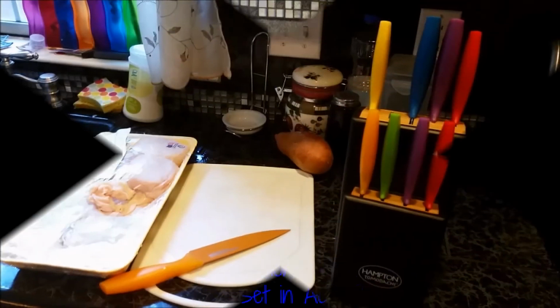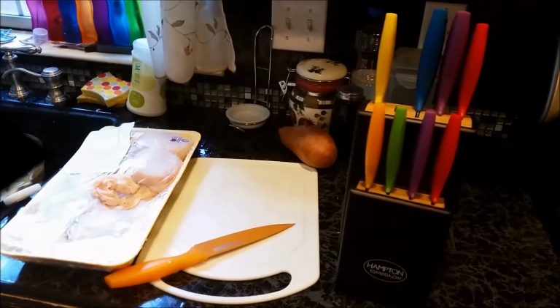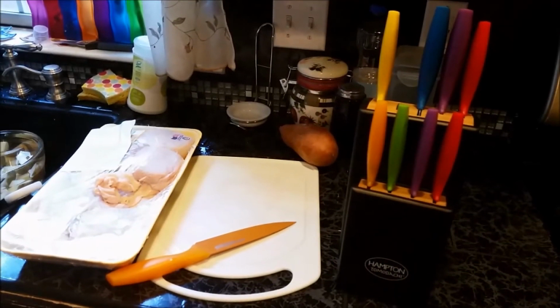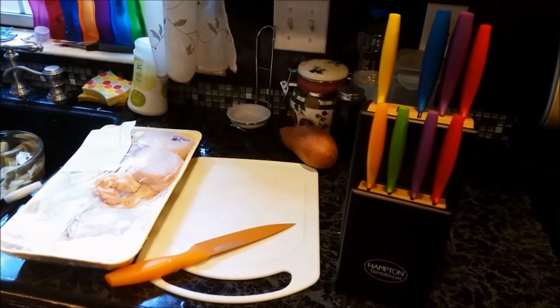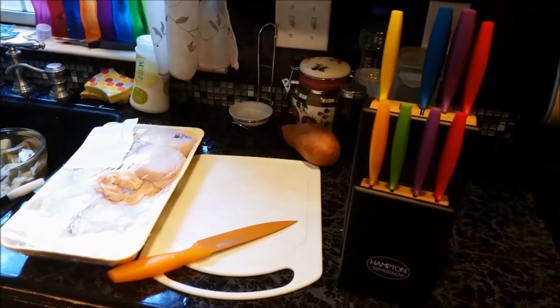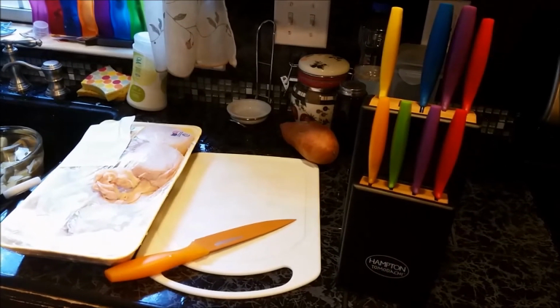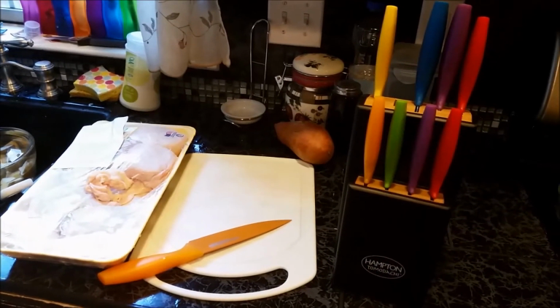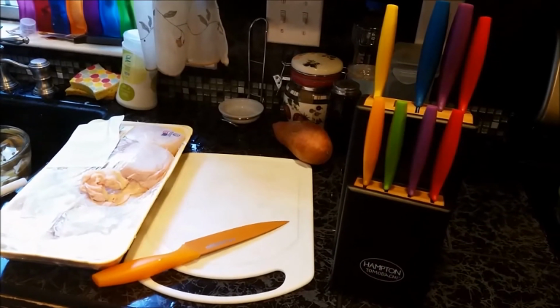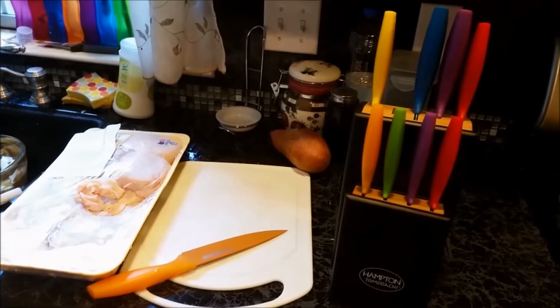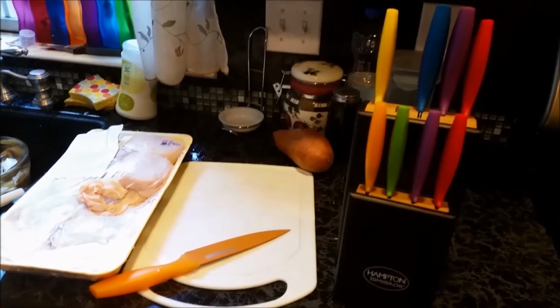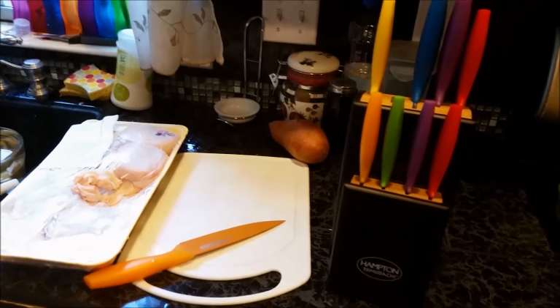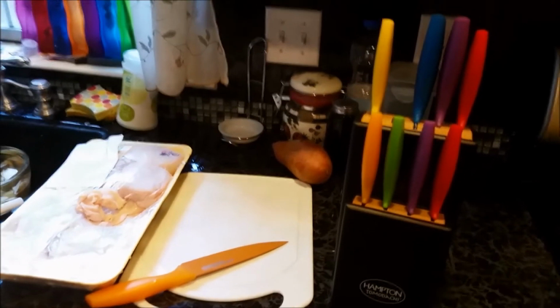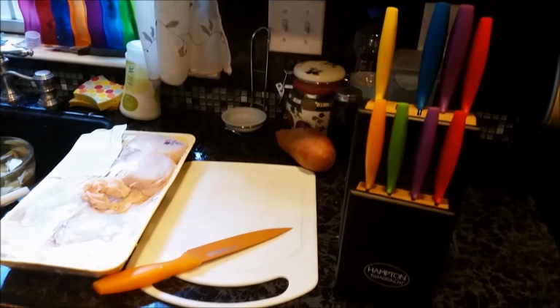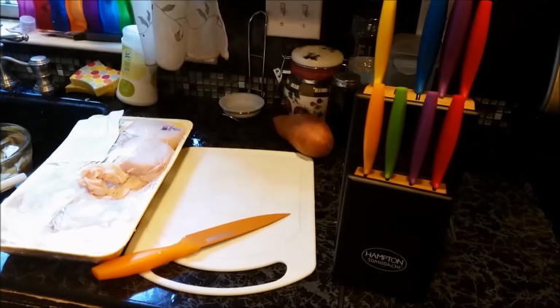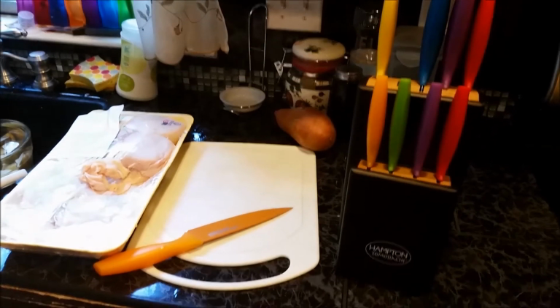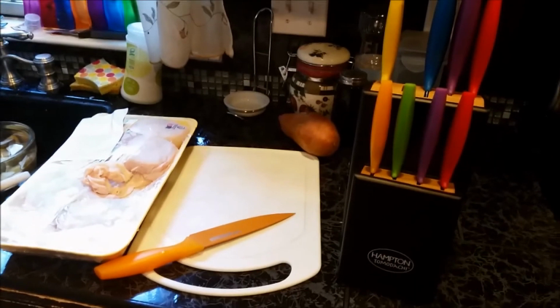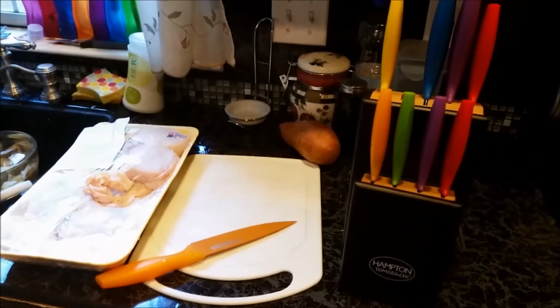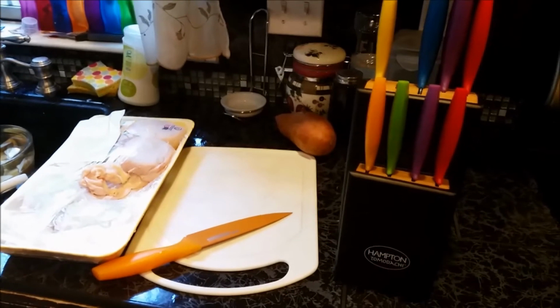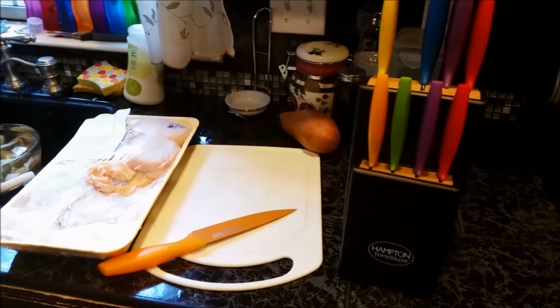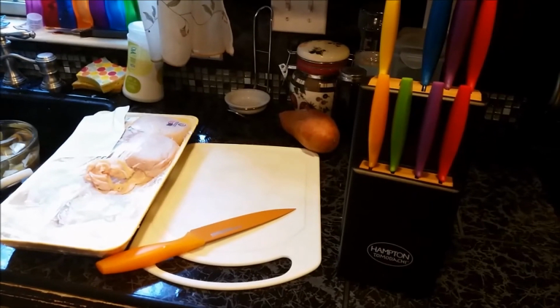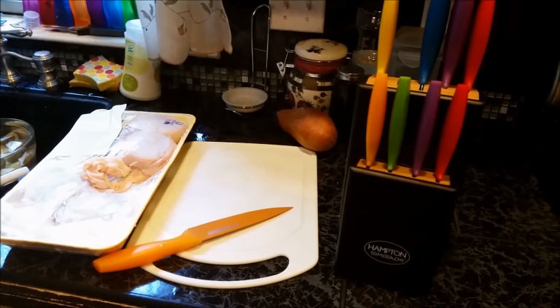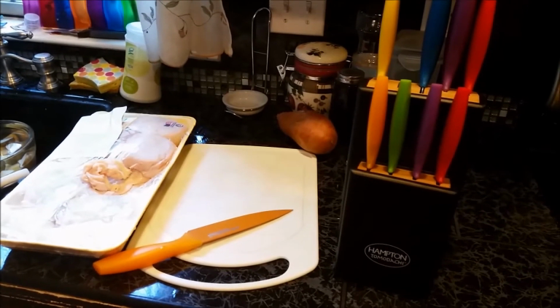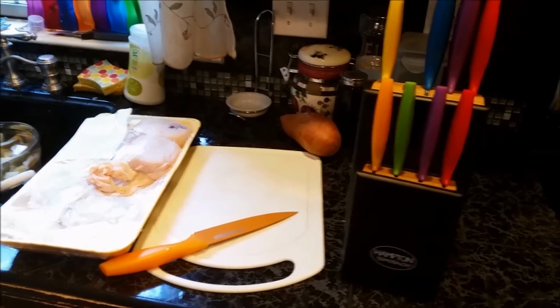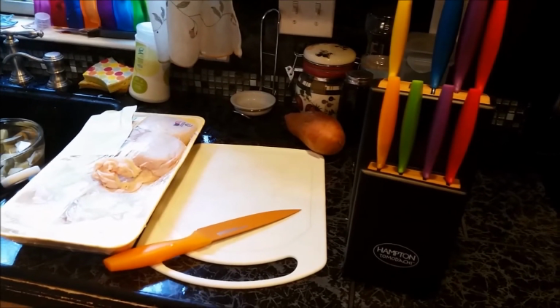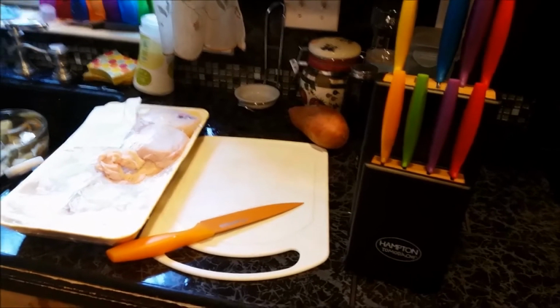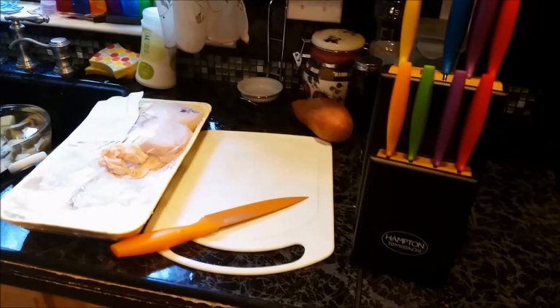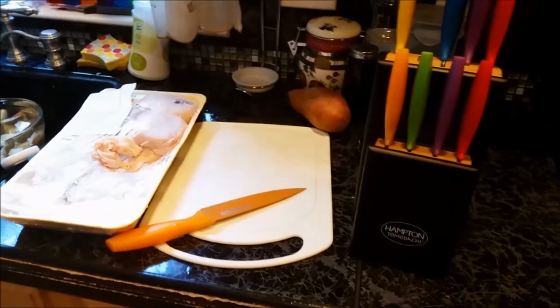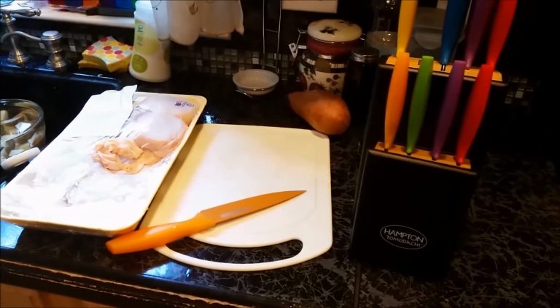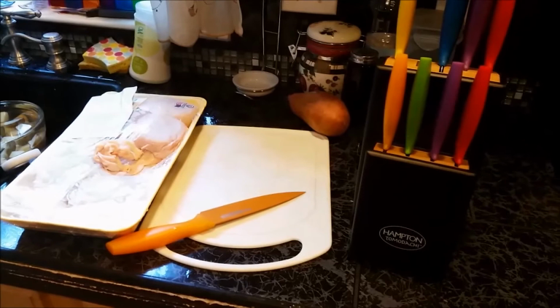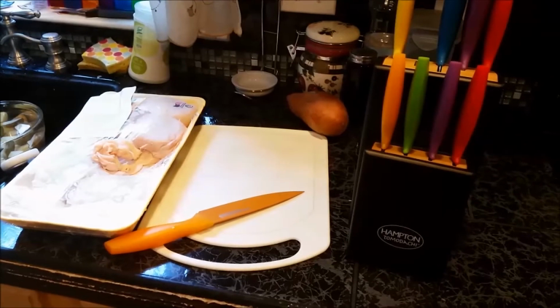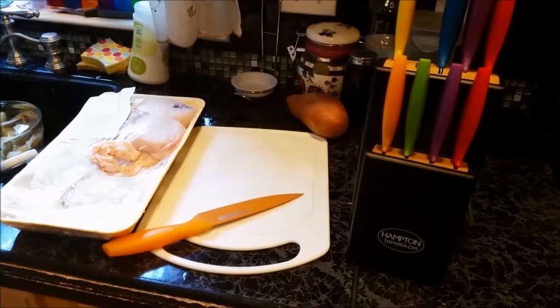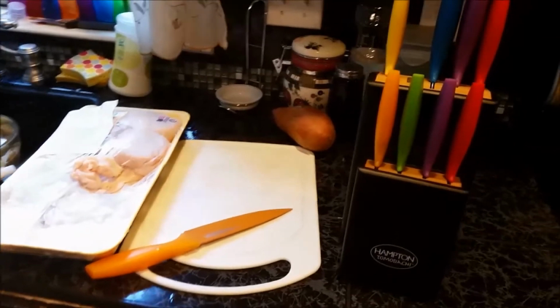Hi everyone, this is Shauna with the Adventures of My Family of Eight. If you were looking for a great gift idea for Father's Day, I would highly suggest this knife set — the Tomodachi knife set.